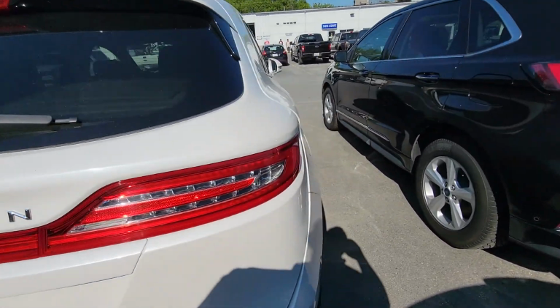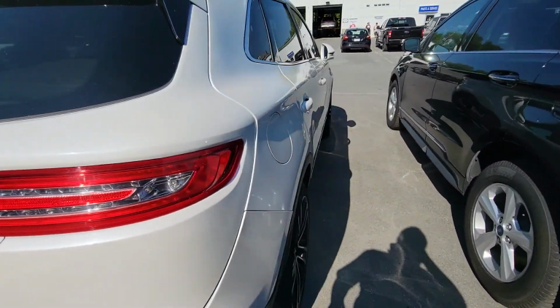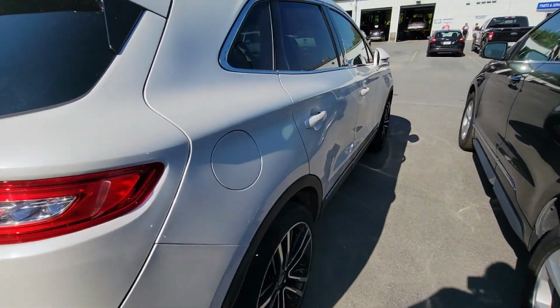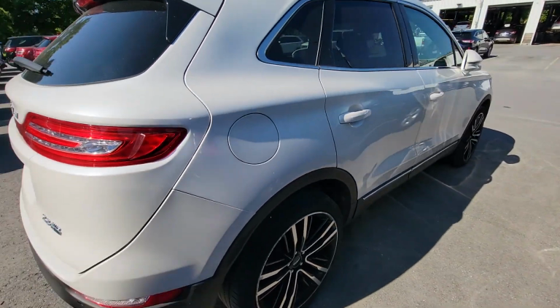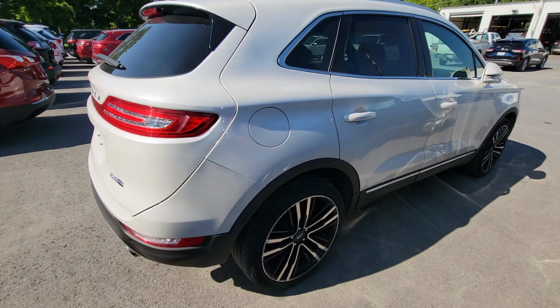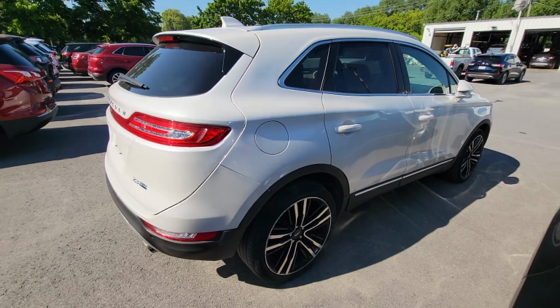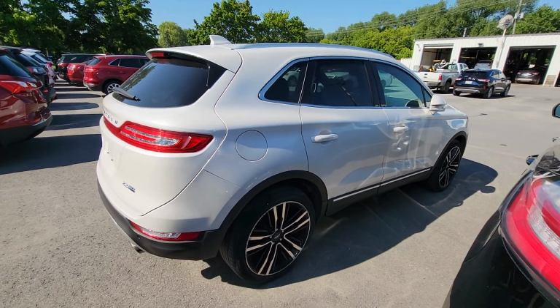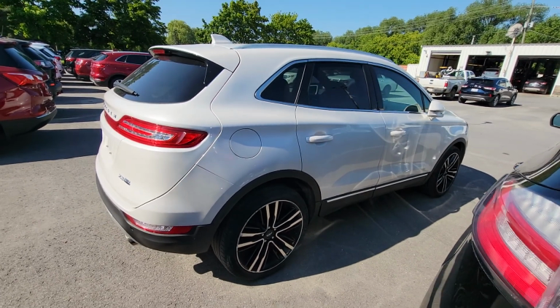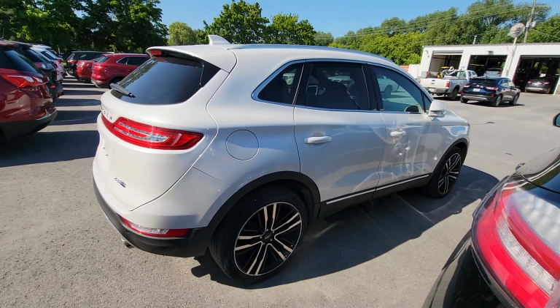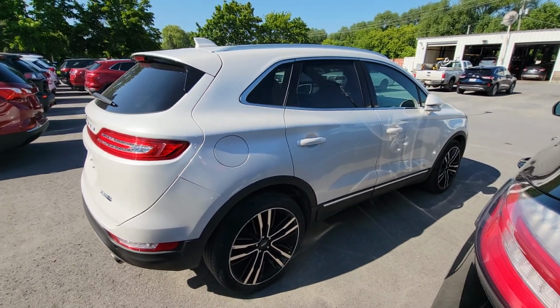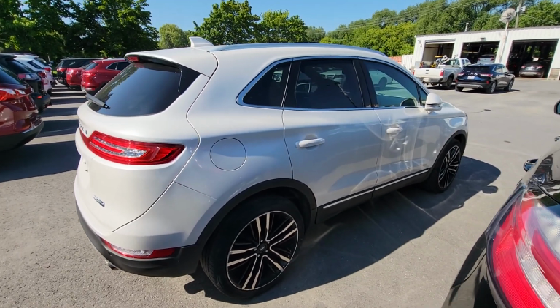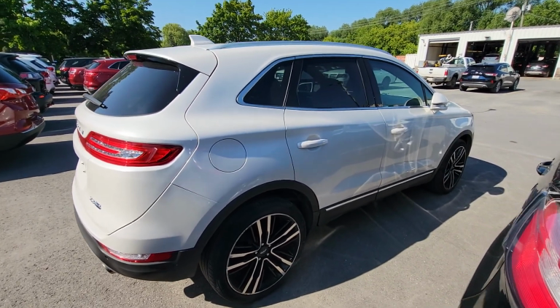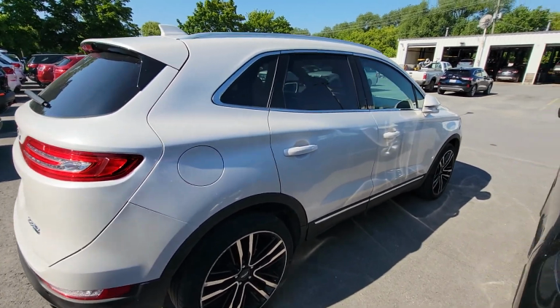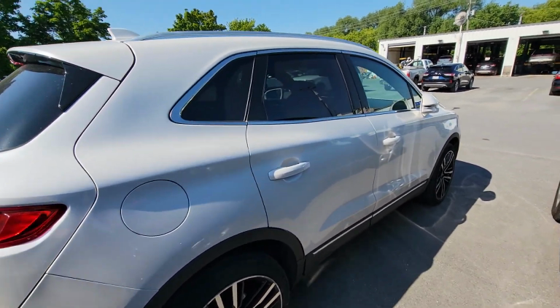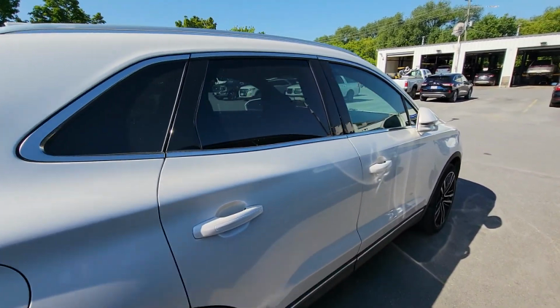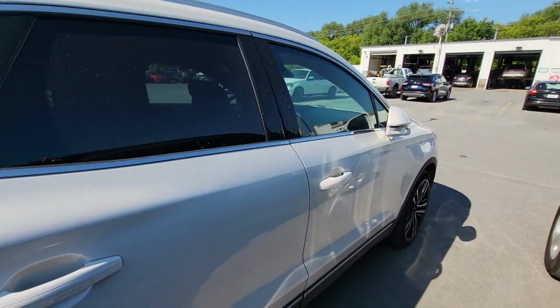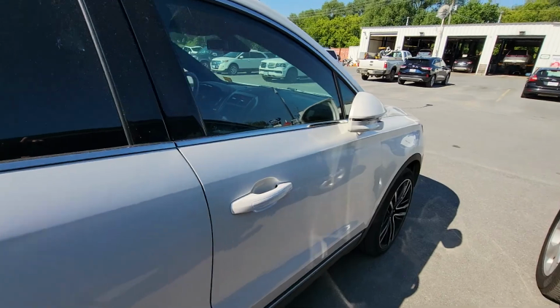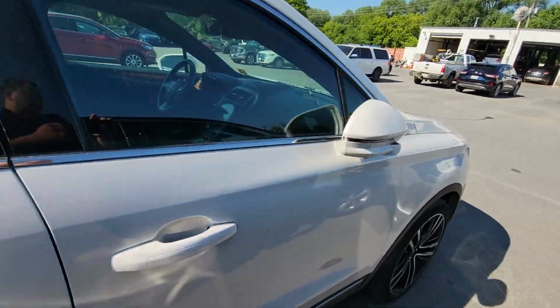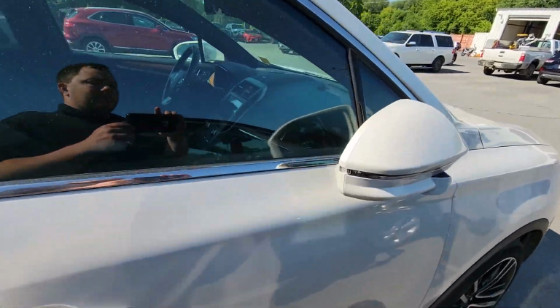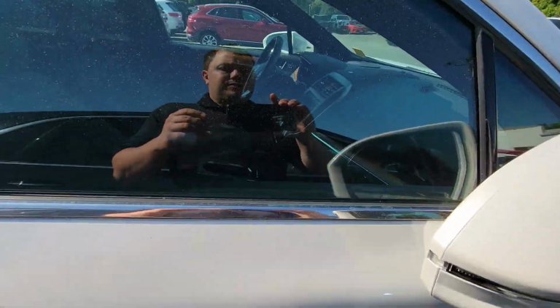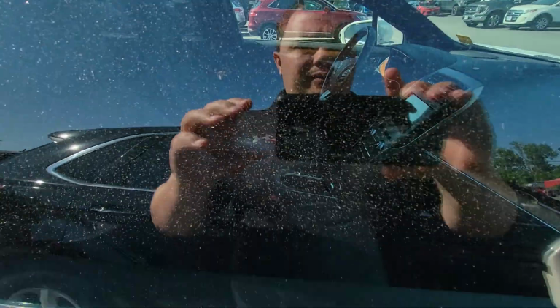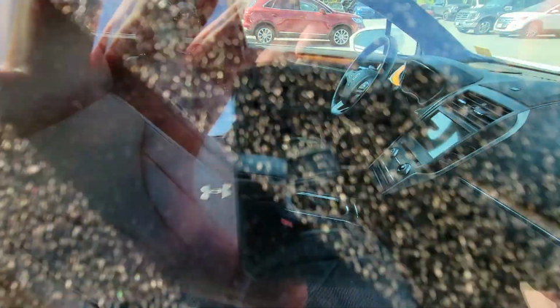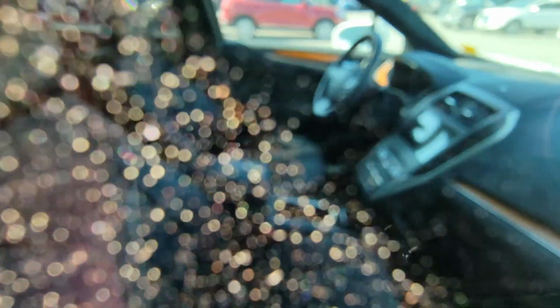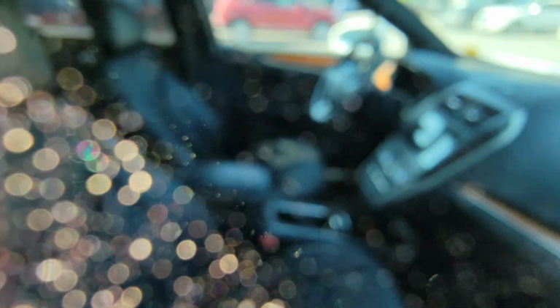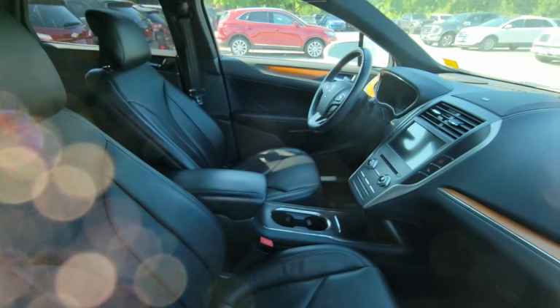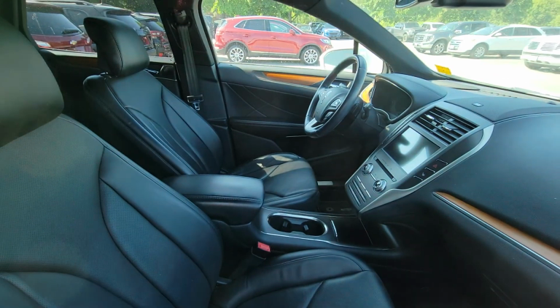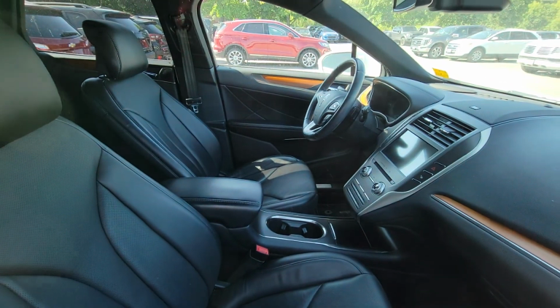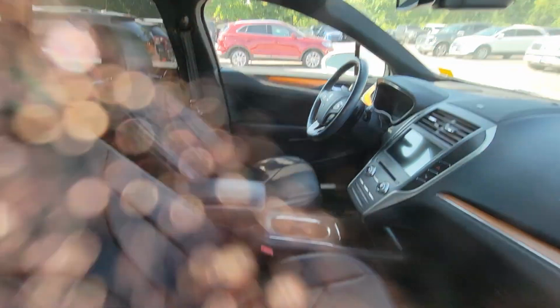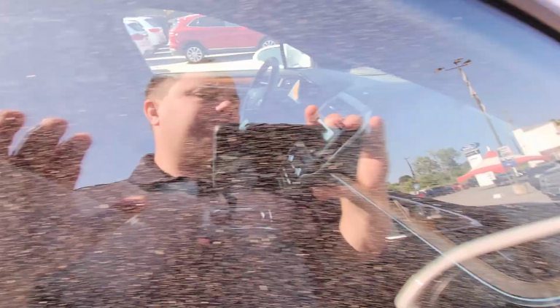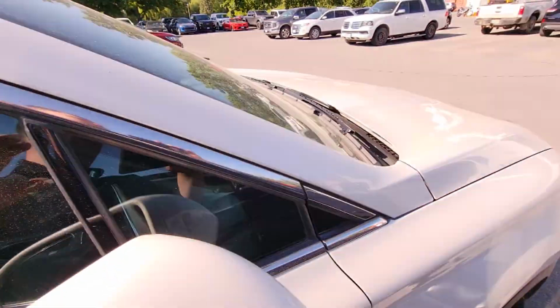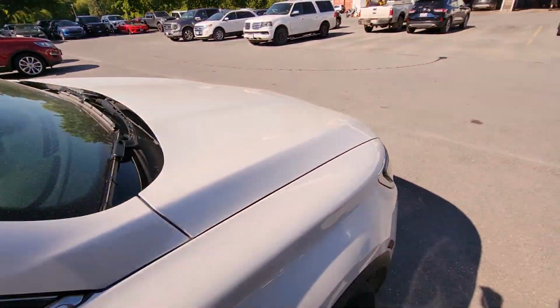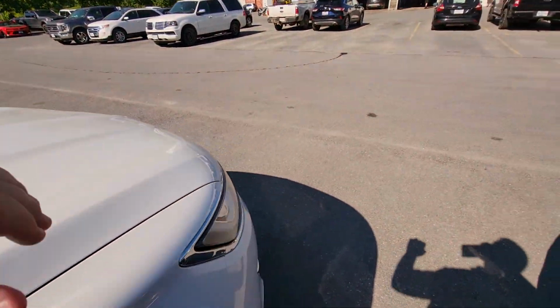It's in very good shape. Upgraded — I think those are 20-inch rims. Body condition is in really, really good shape. It's got the 8-inch touchscreen, adaptive cruise control, and lane keeping.